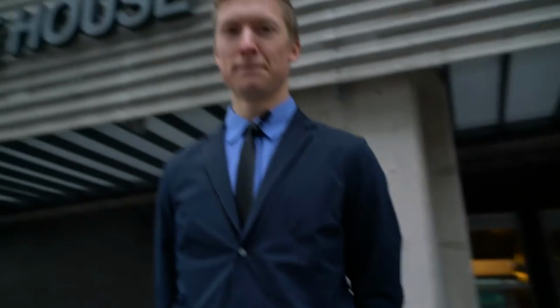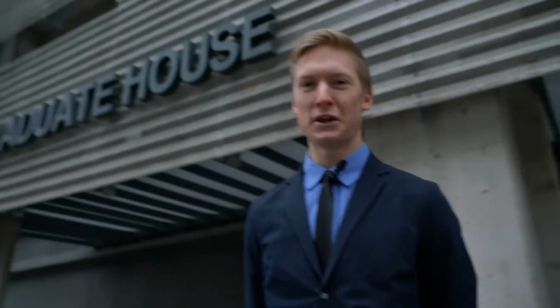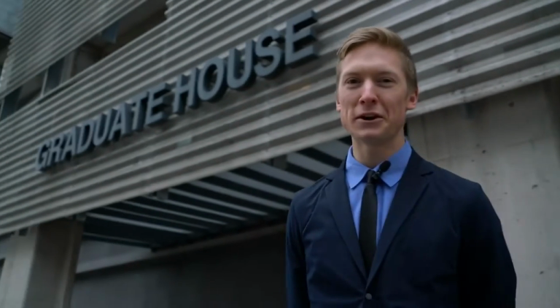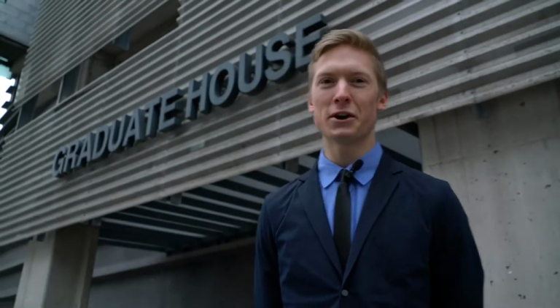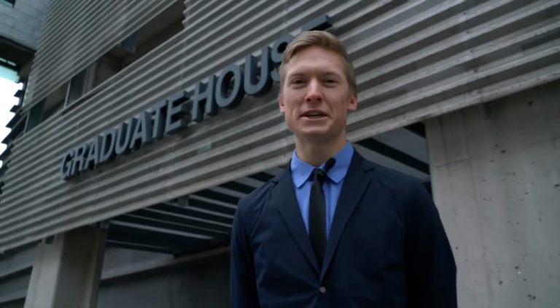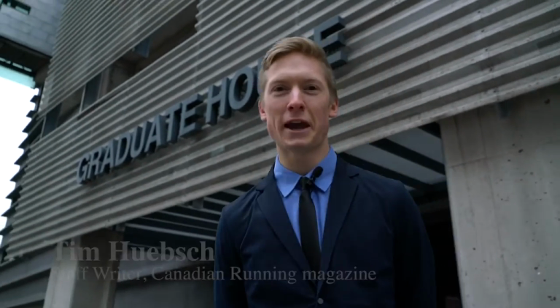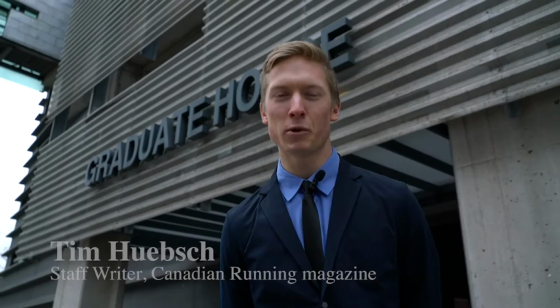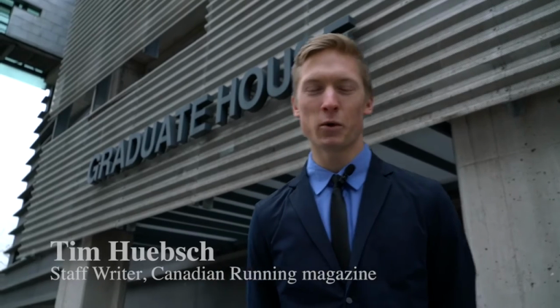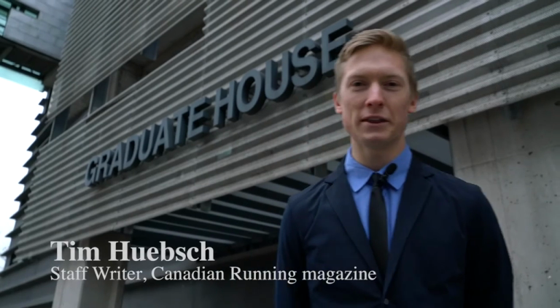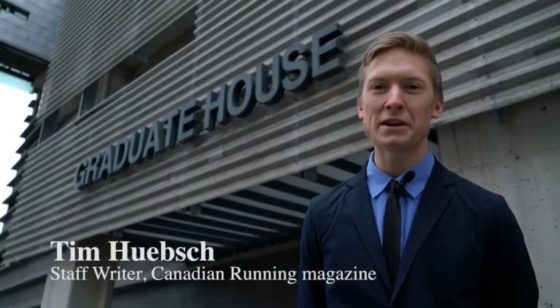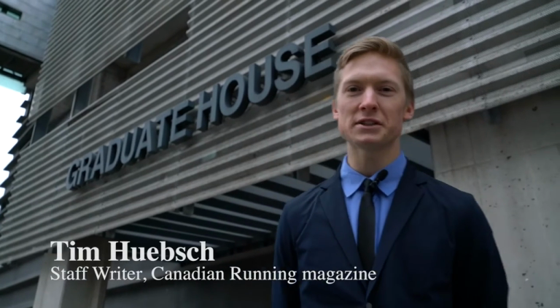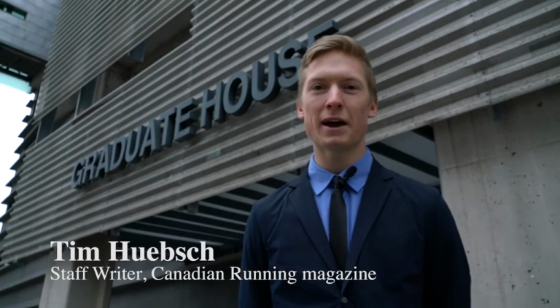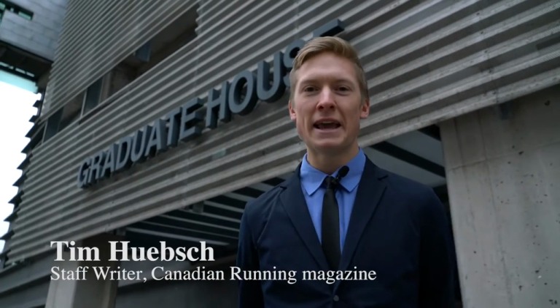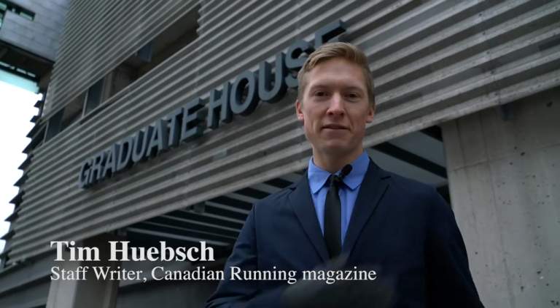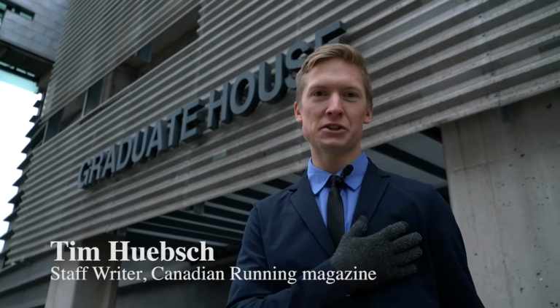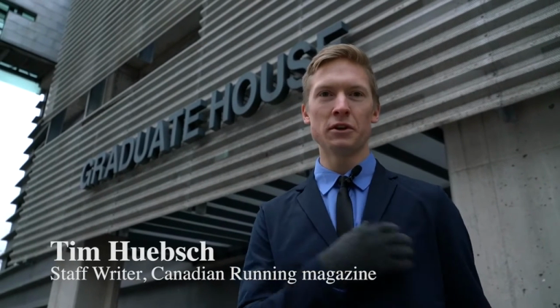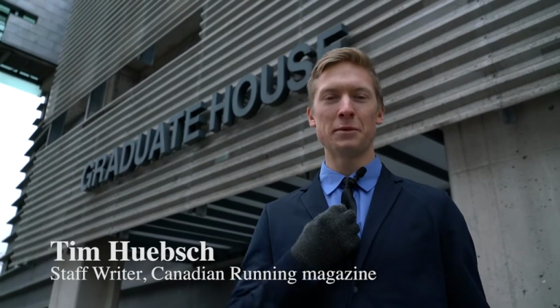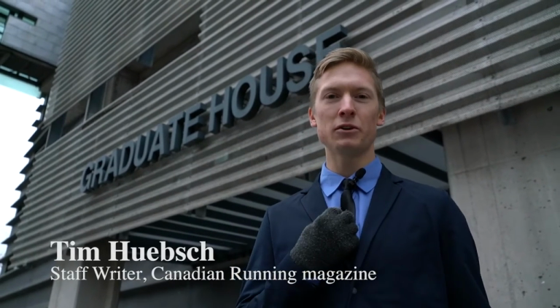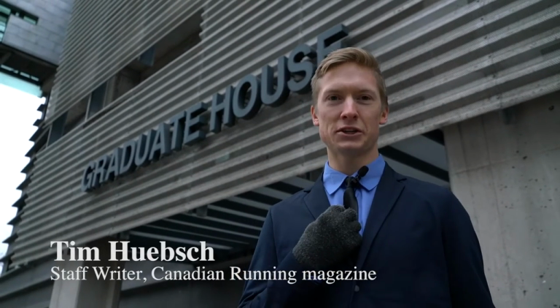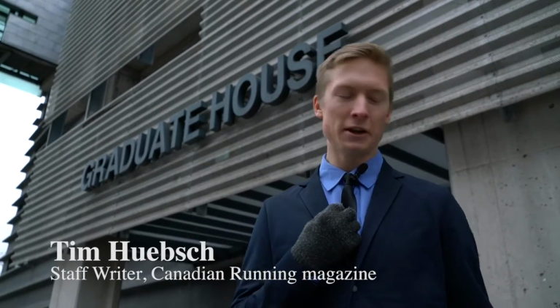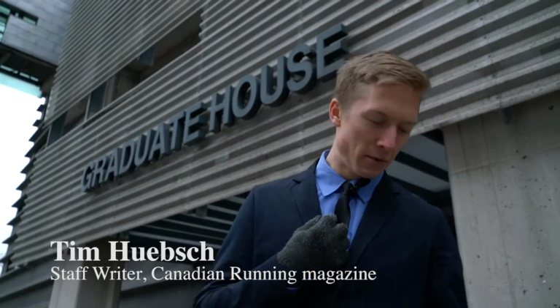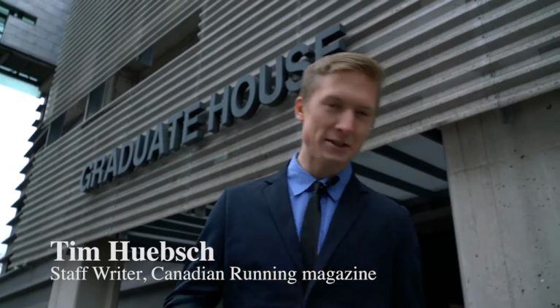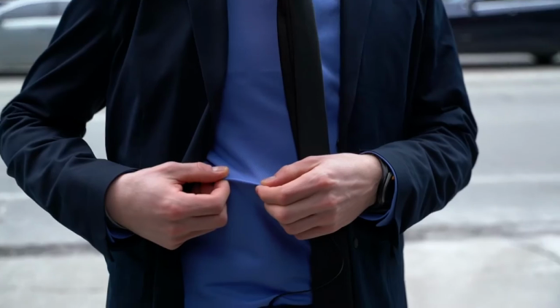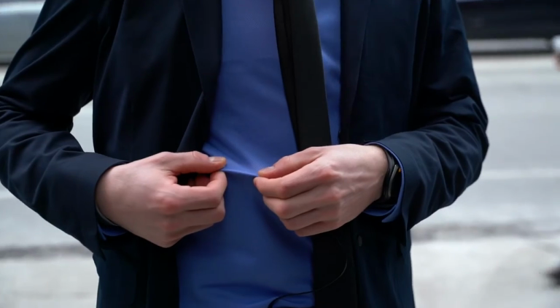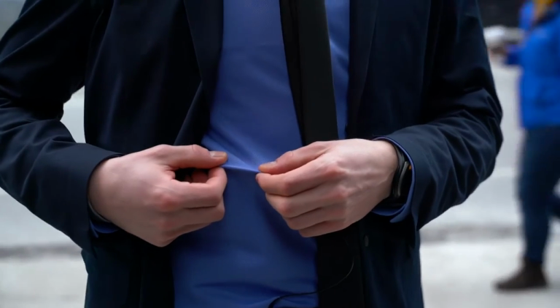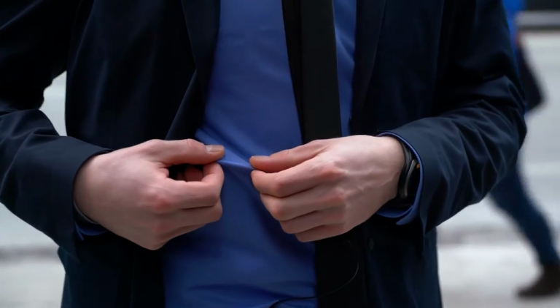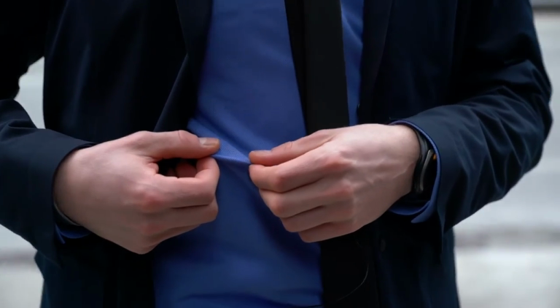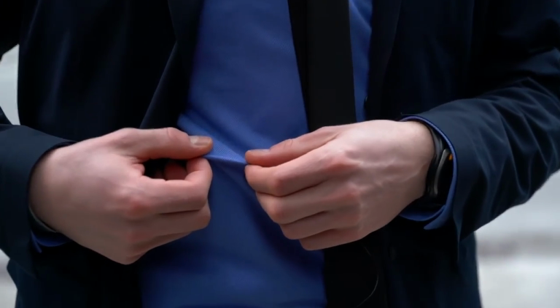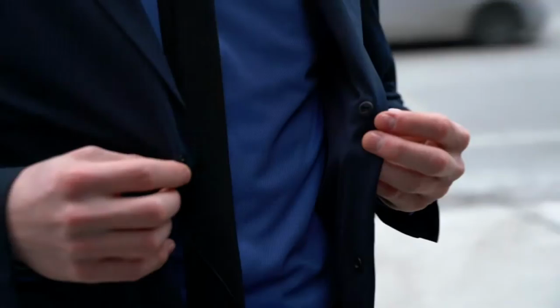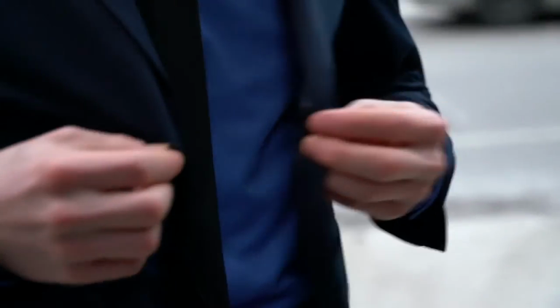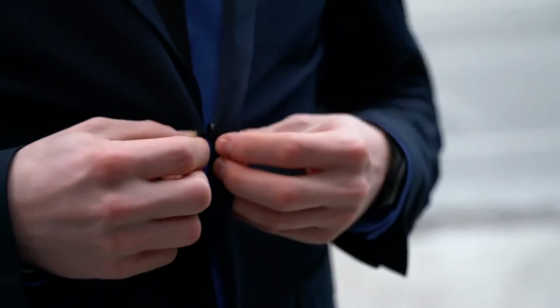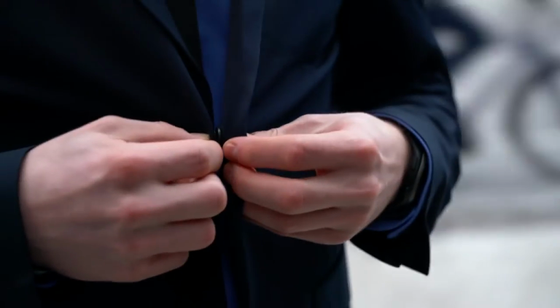So here we are in Toronto, Ontario, Canada. We're wearing the Ministry of Supply aviator suit, the Apollo dress shirt. We got some dress socks on from Ministry of Supply. They were kind enough to send it to us.